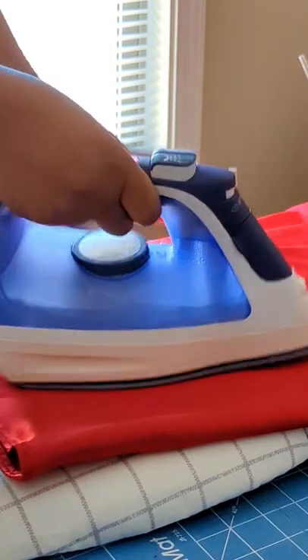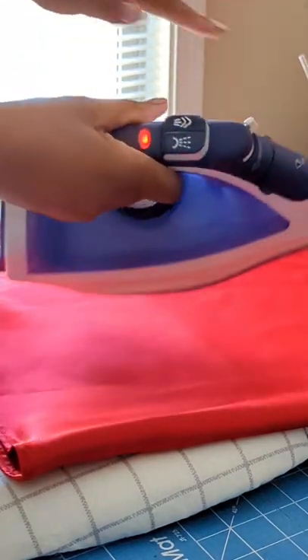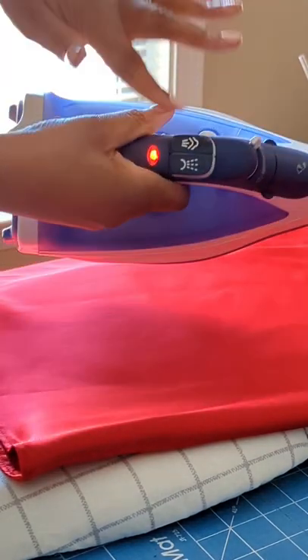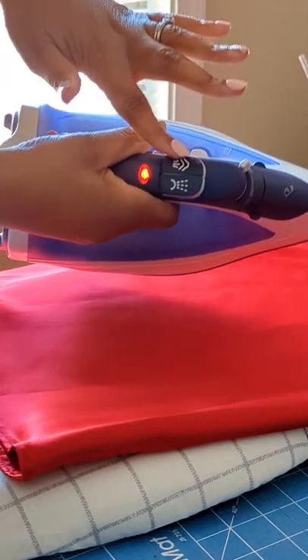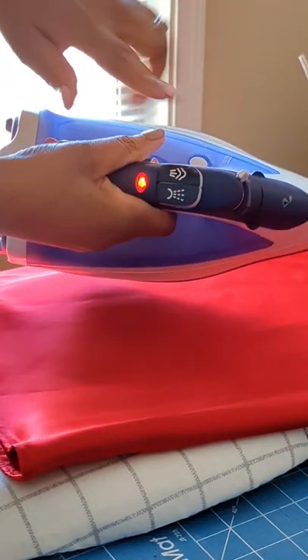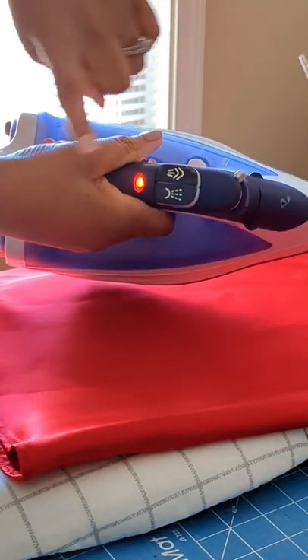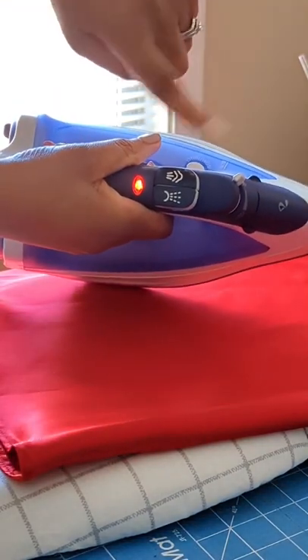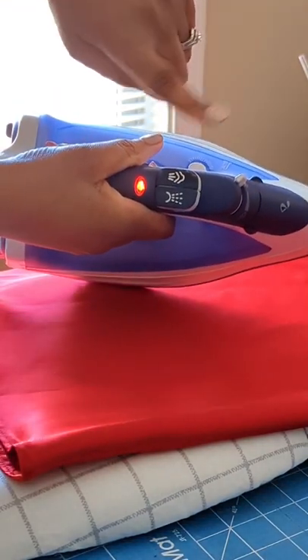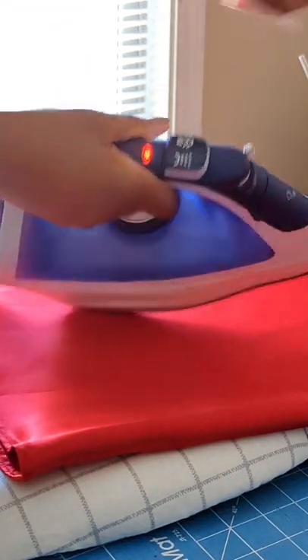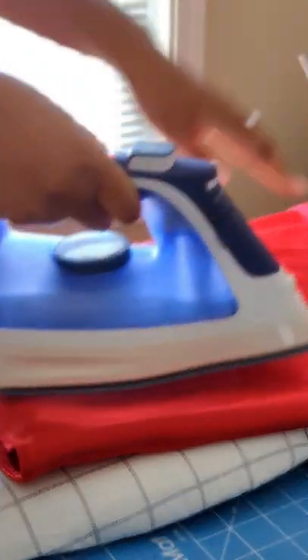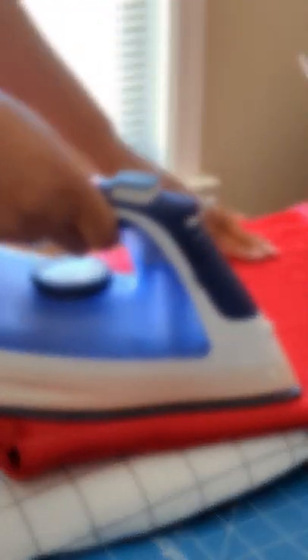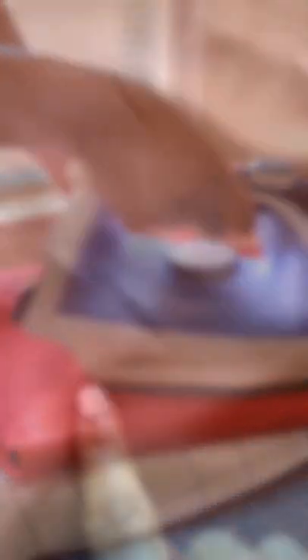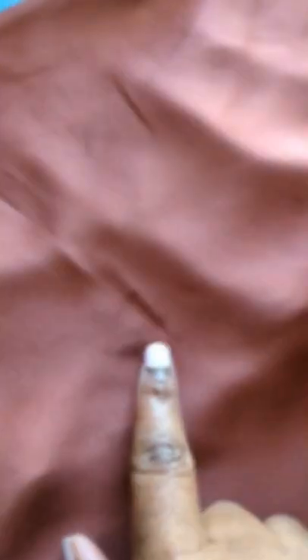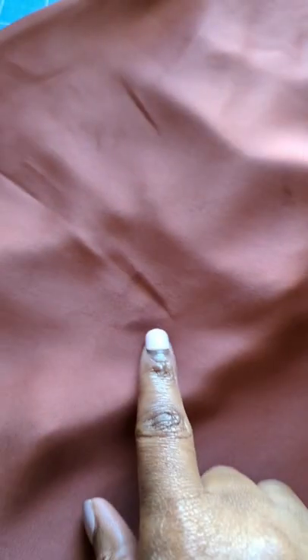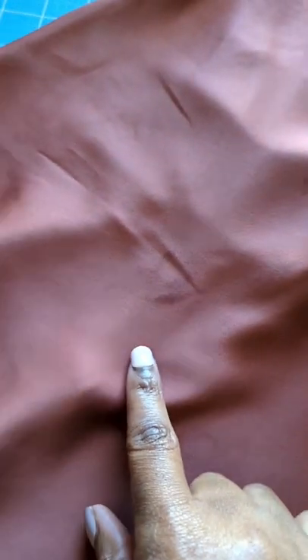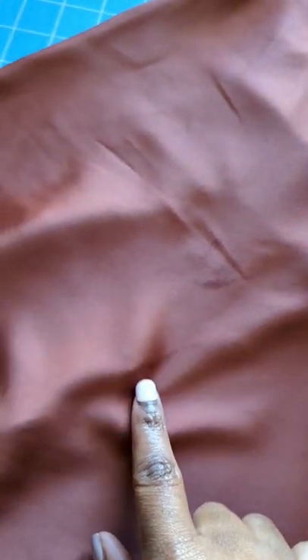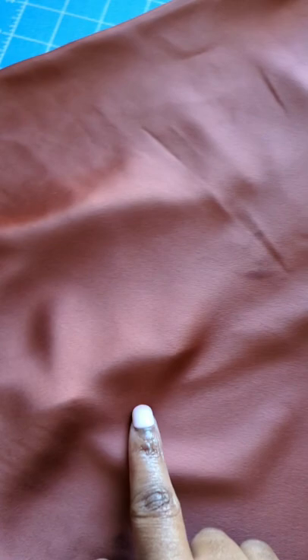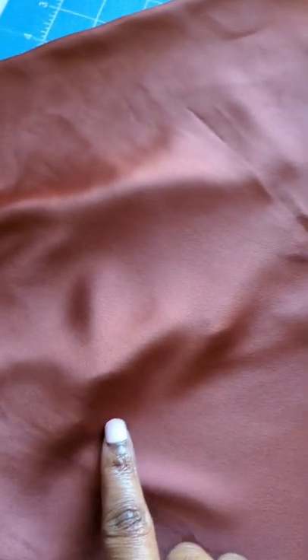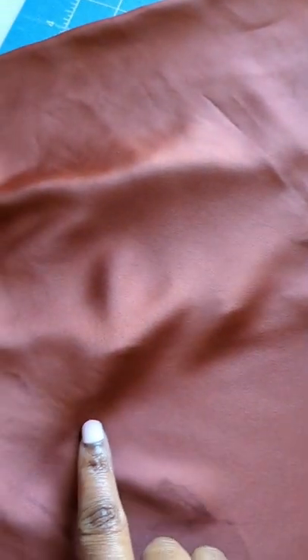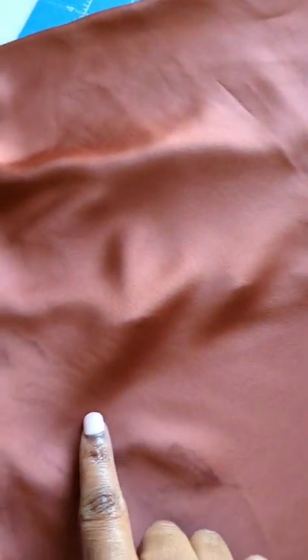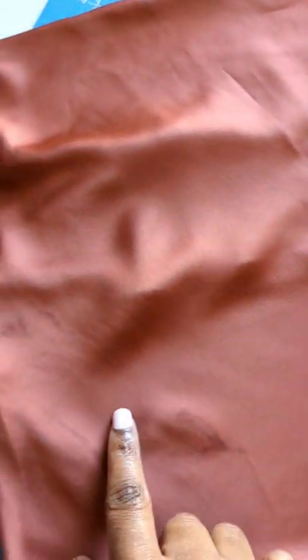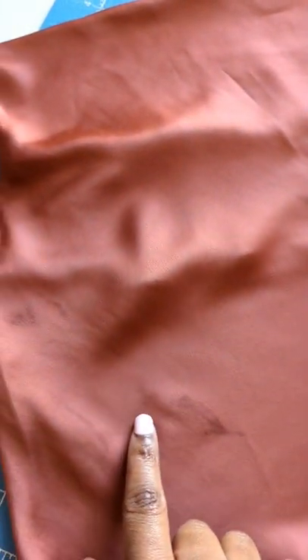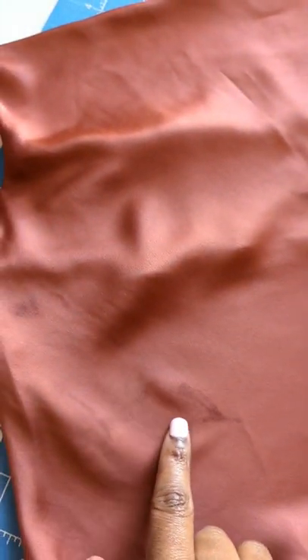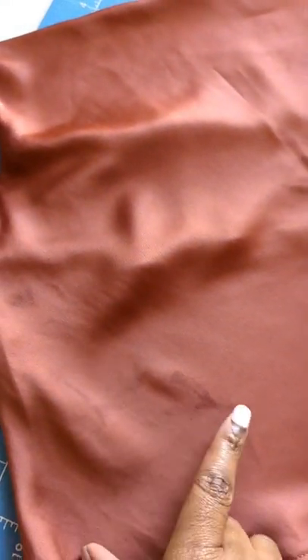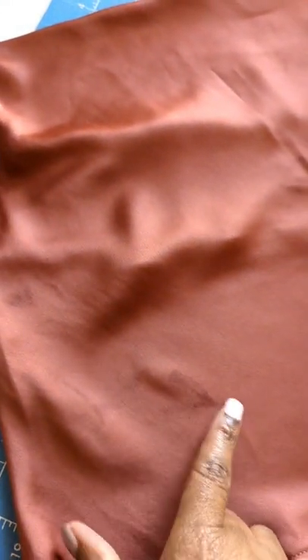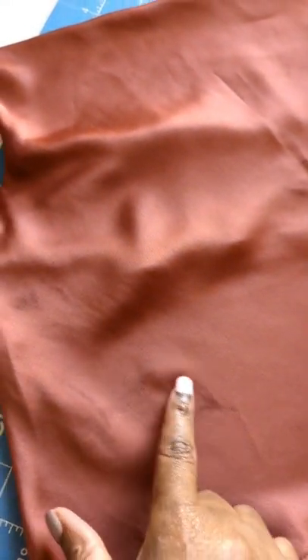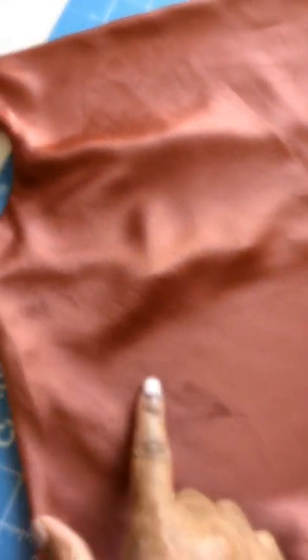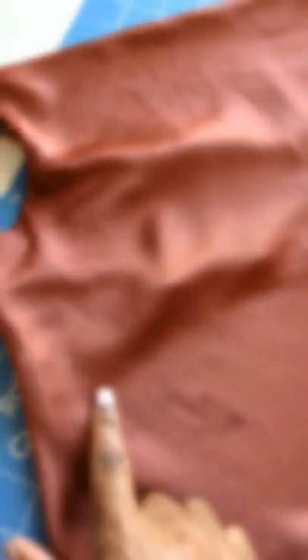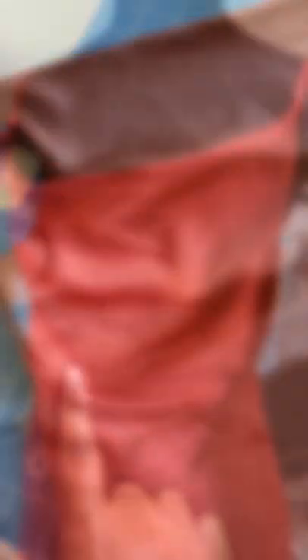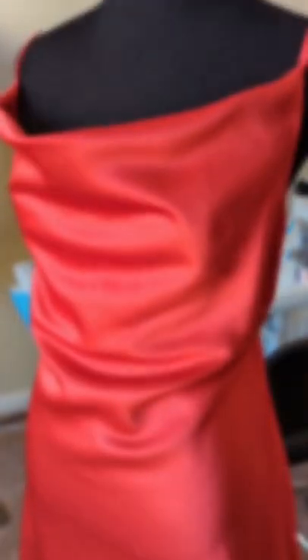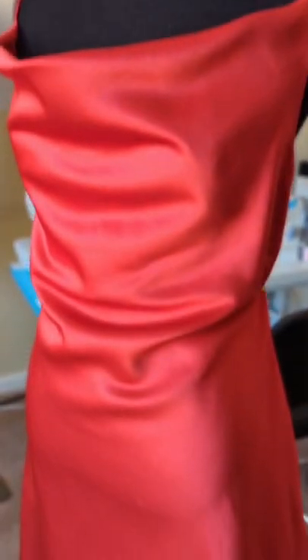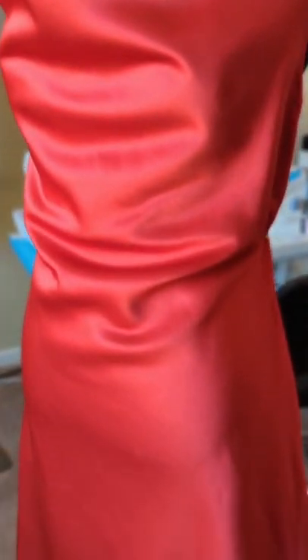Press your fabric to remove wrinkles, but do not use steam or dryer sheets to avoid watermark stains that are so hard to remove.